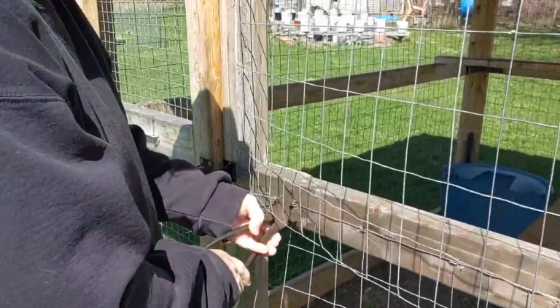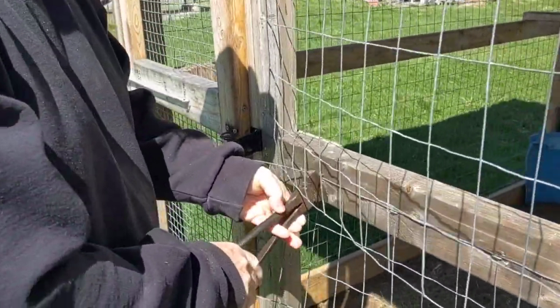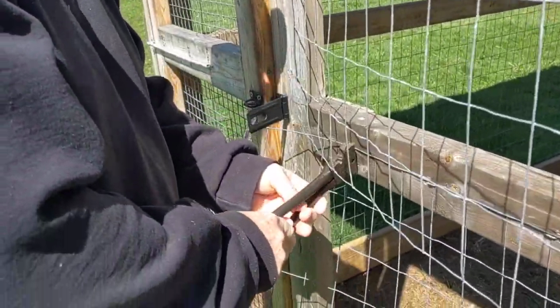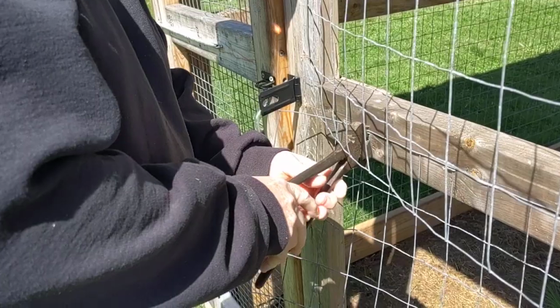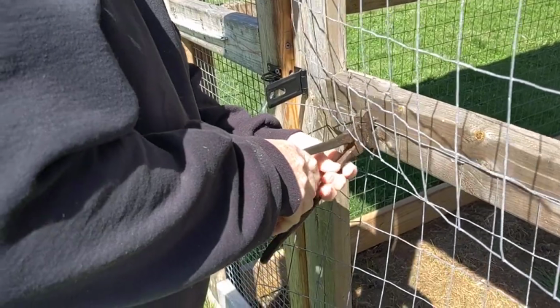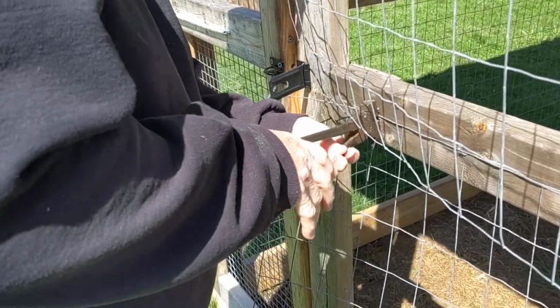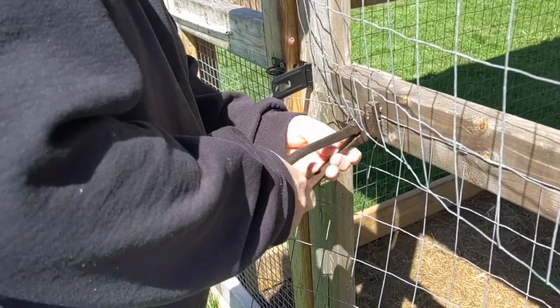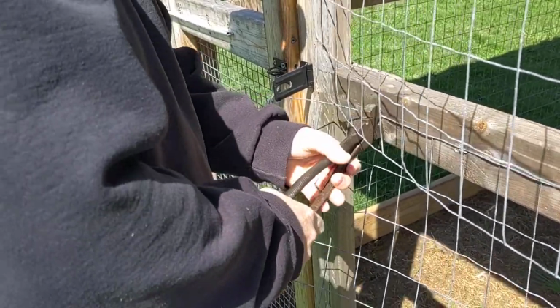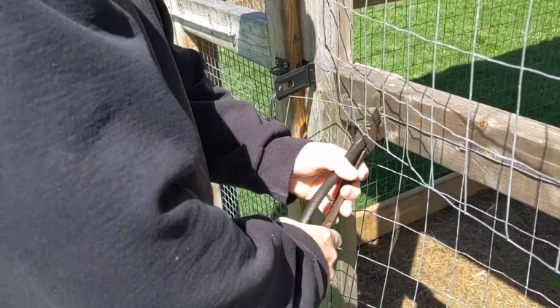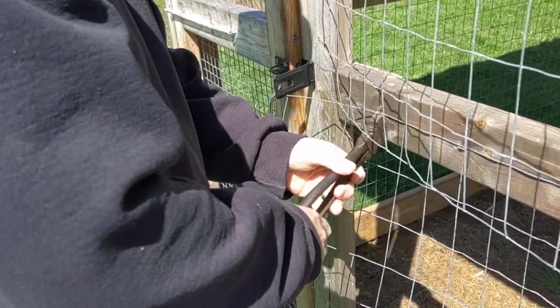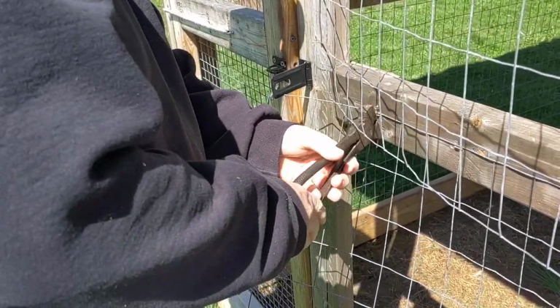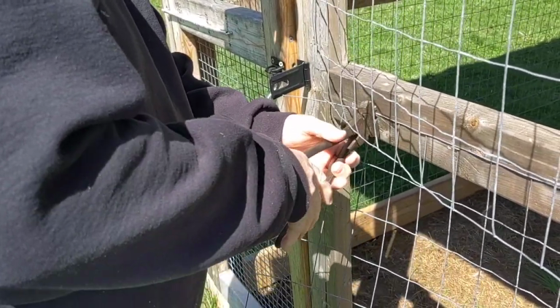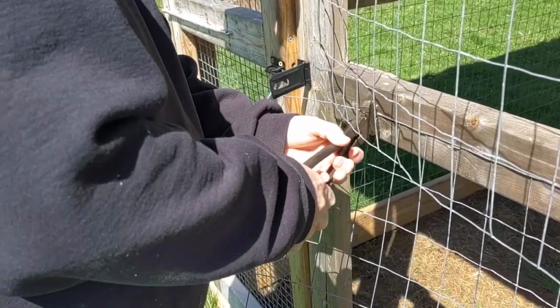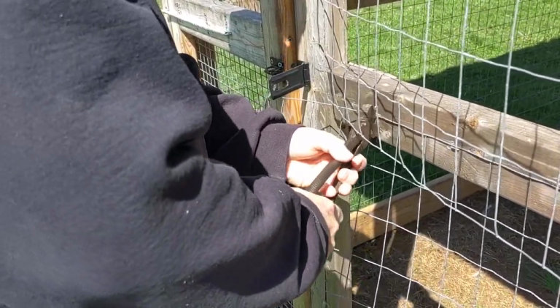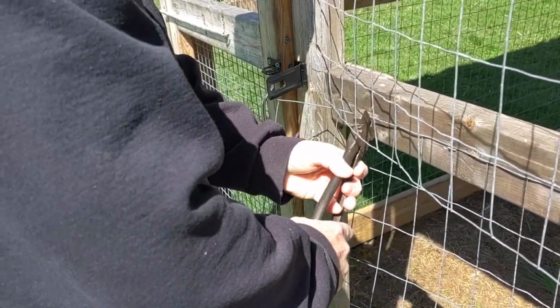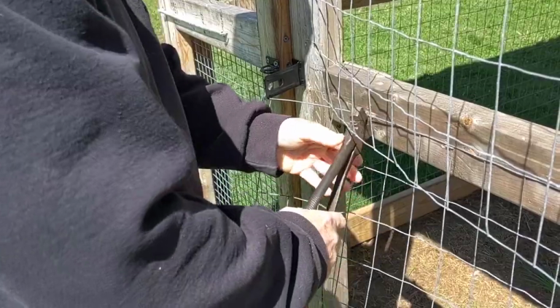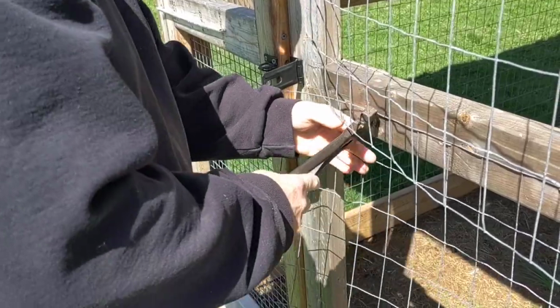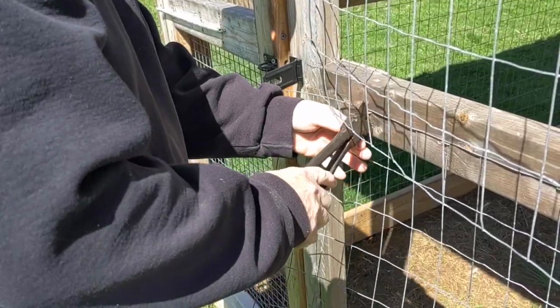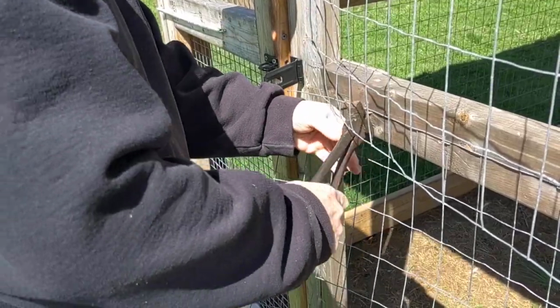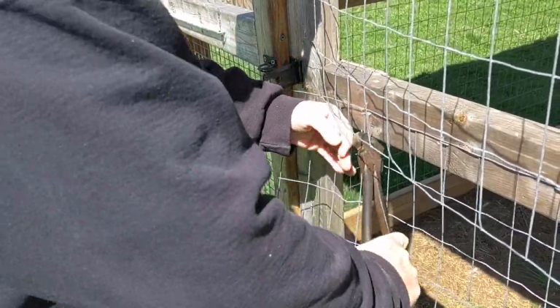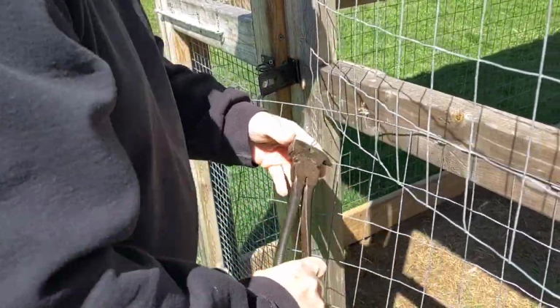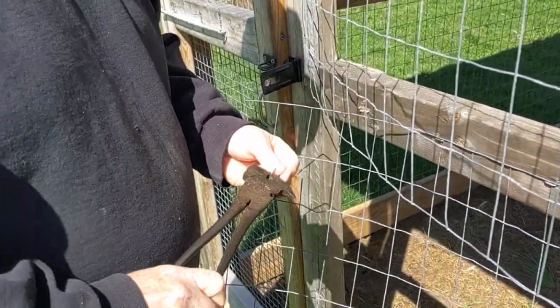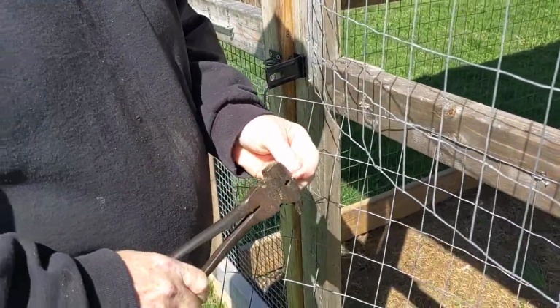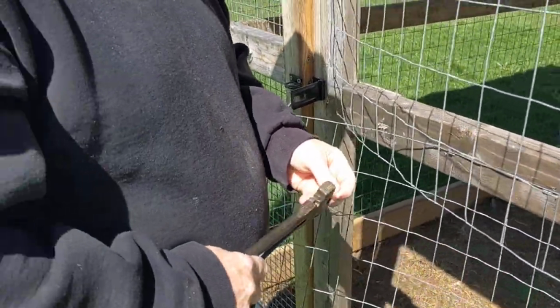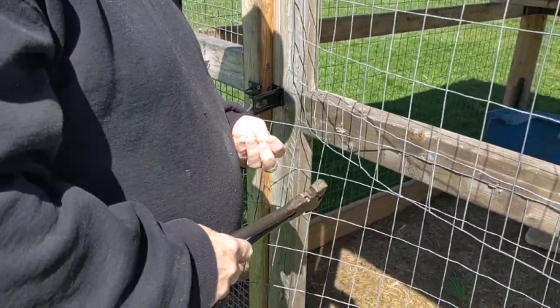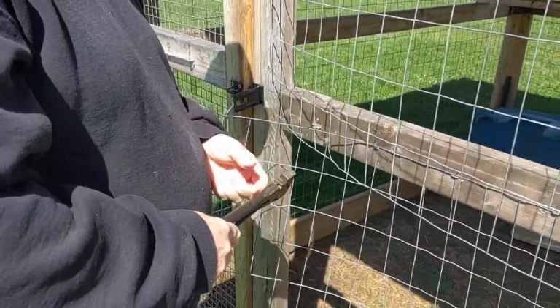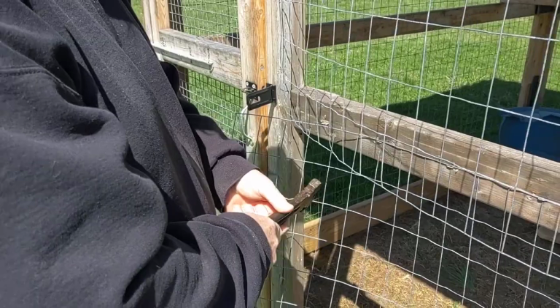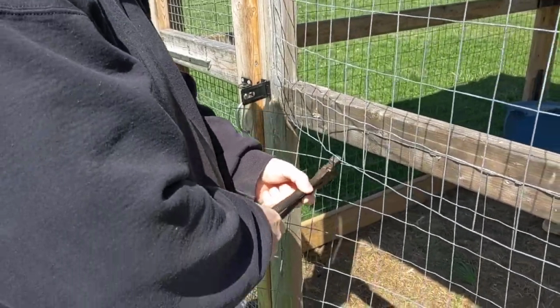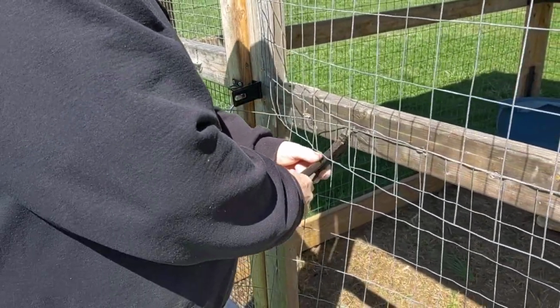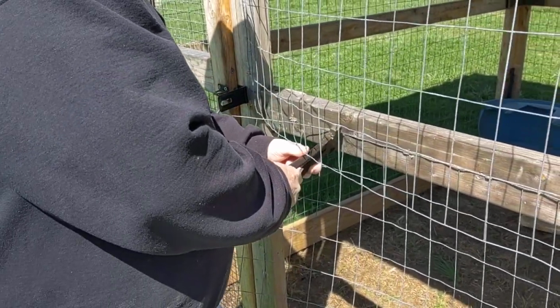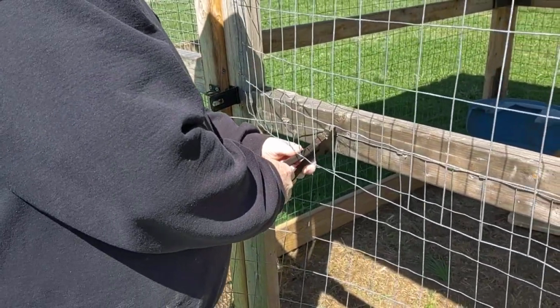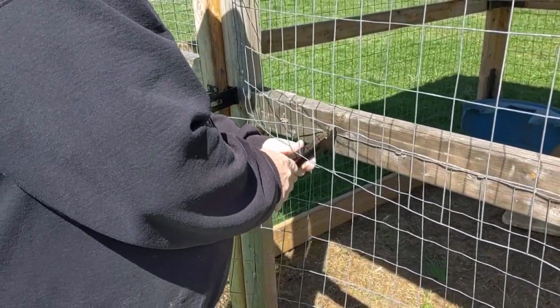So it's sitting here empty waiting for birds, and then I'll reuse this wire too.